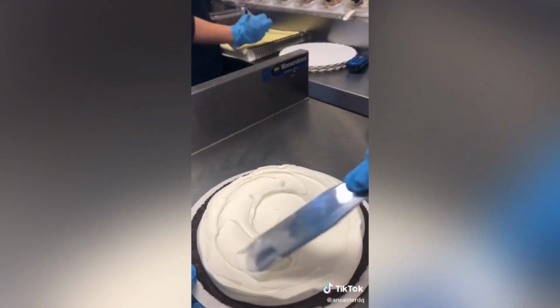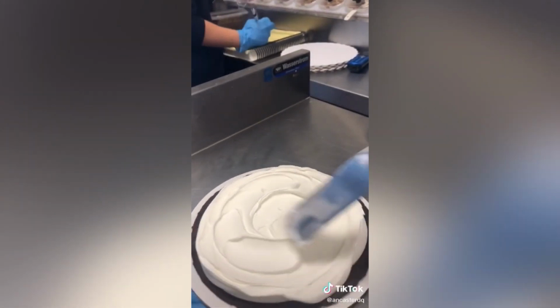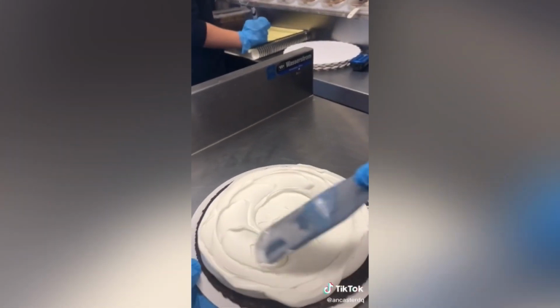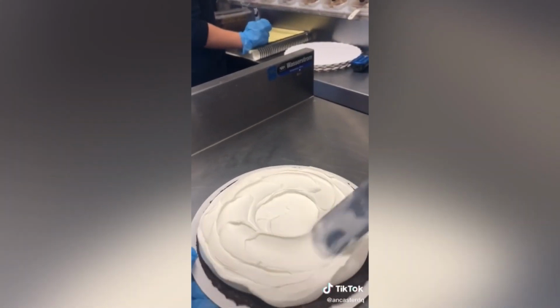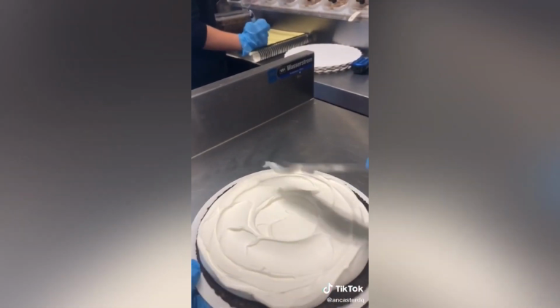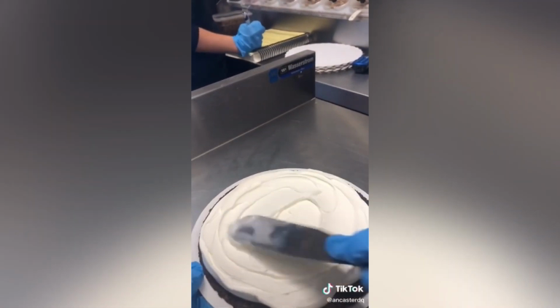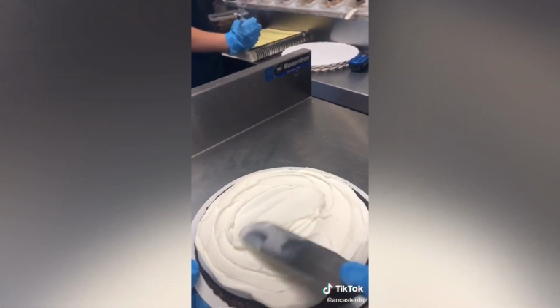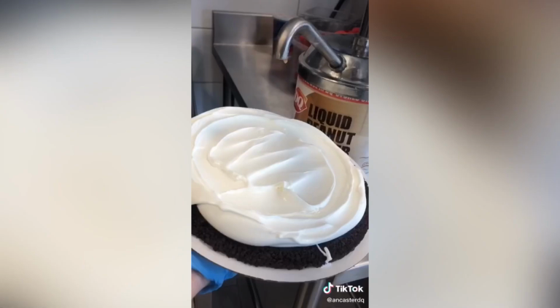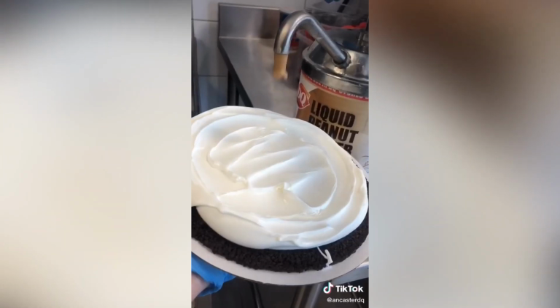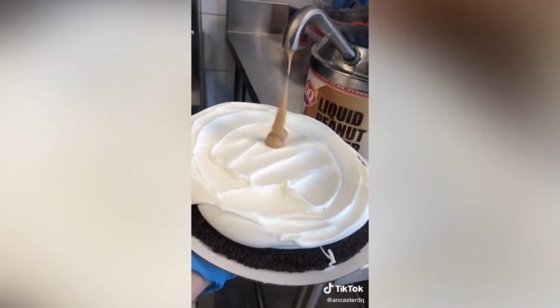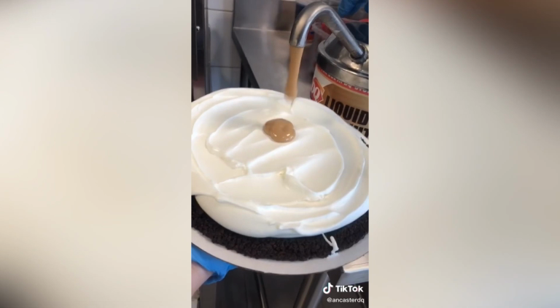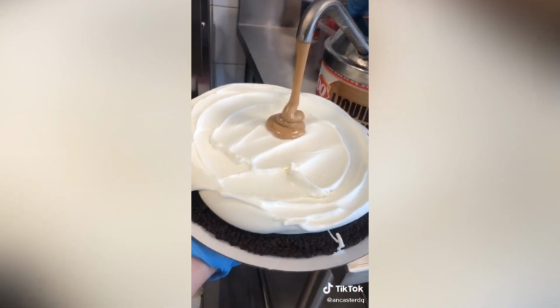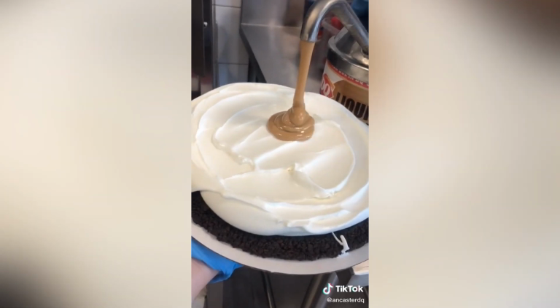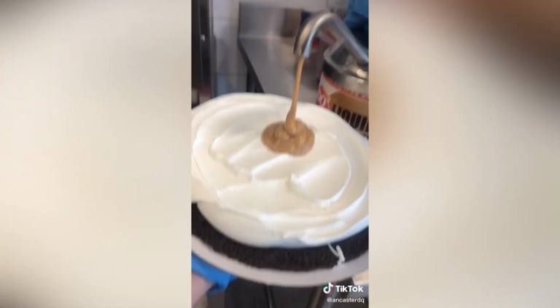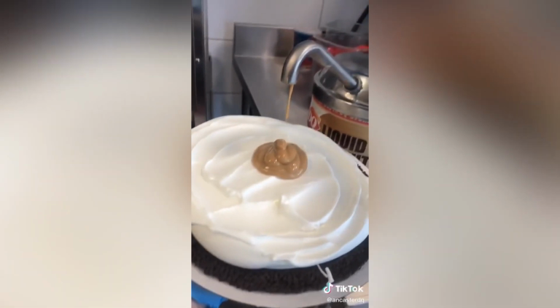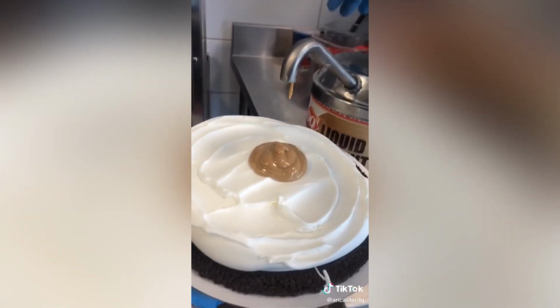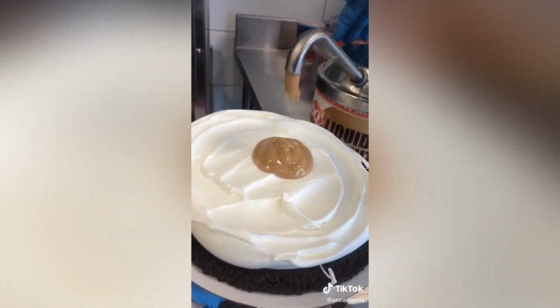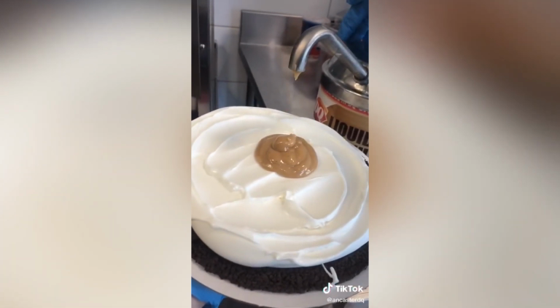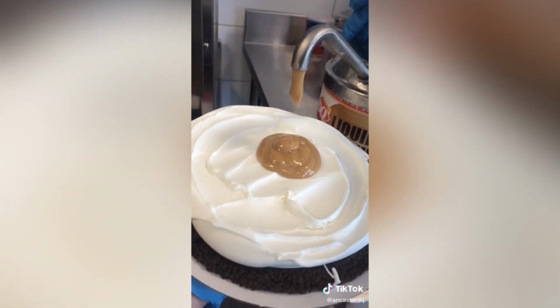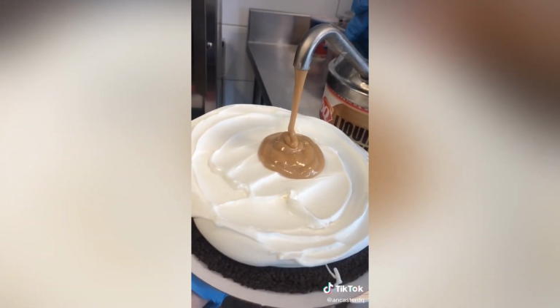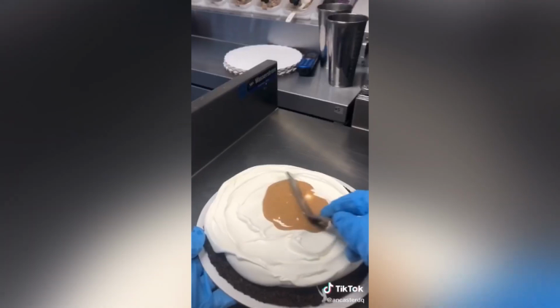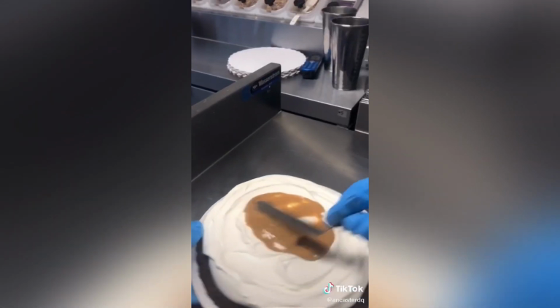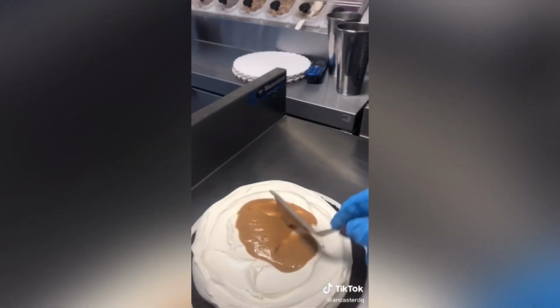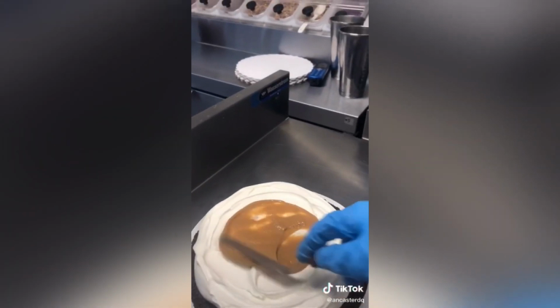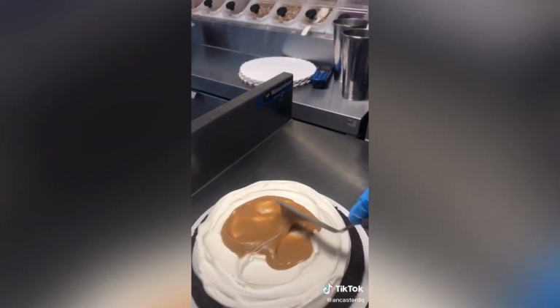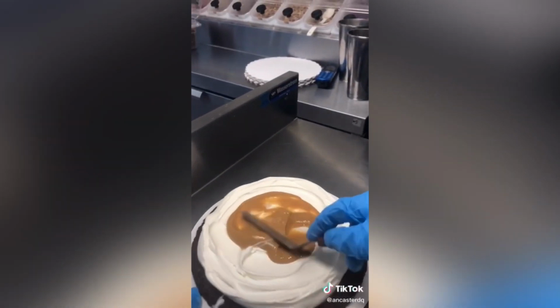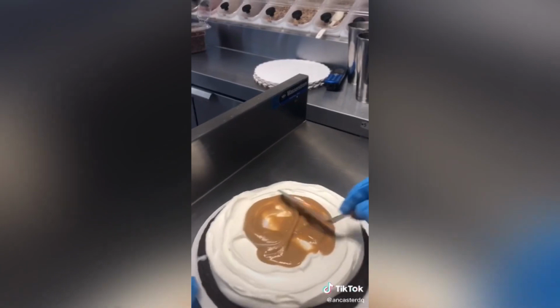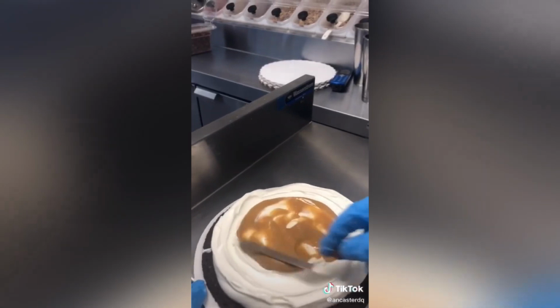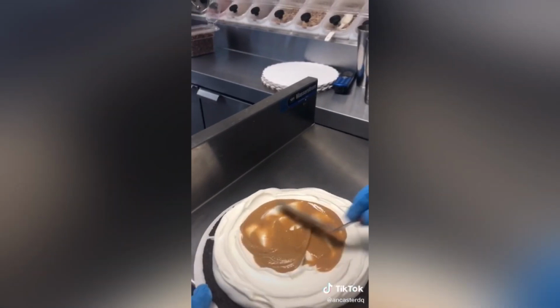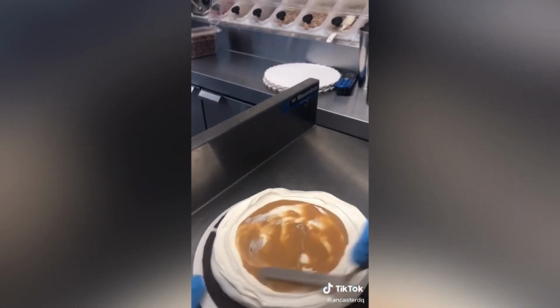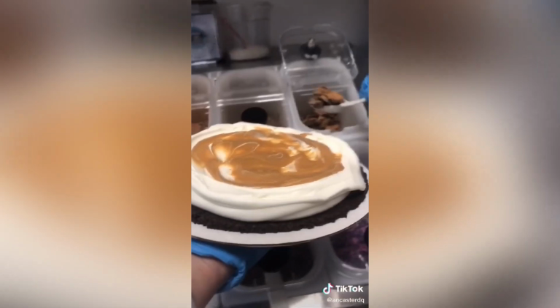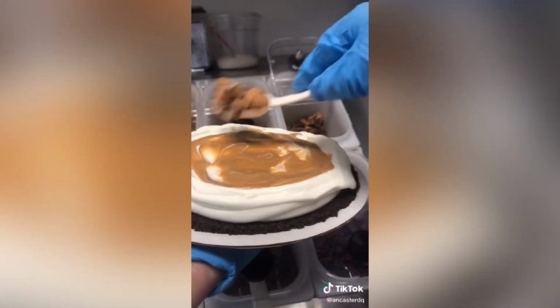Then I'll smooth down the middle to make sure the whole top surface is even. Then it's one and a half pumps of peanut butter sauce, and then I smooth that out. Then it's a couple scoops of Reese's peanut butter cups.